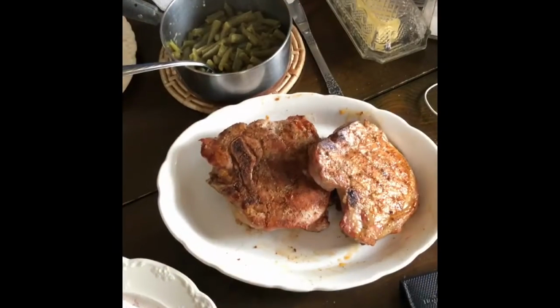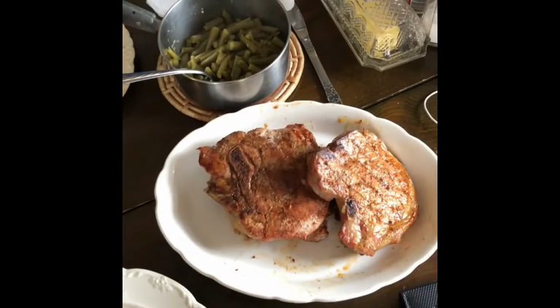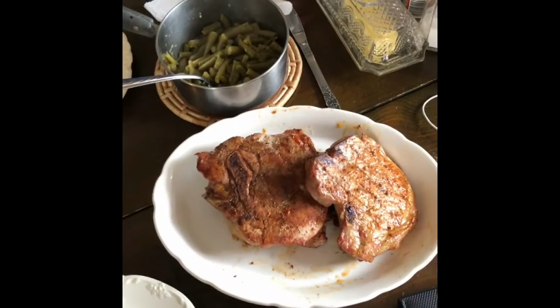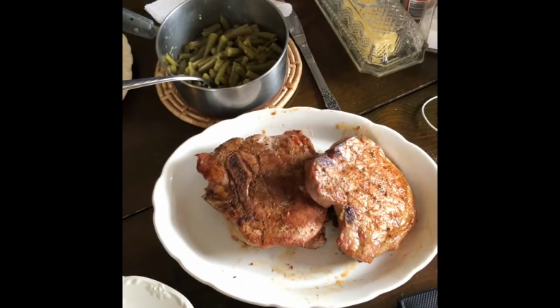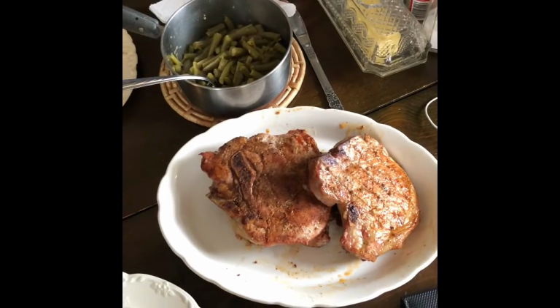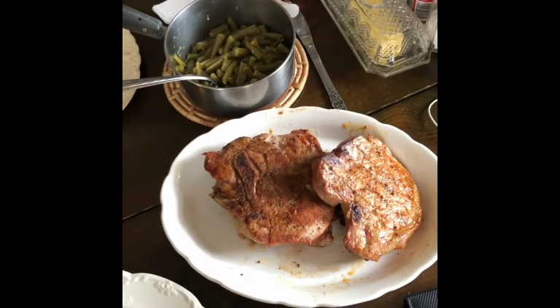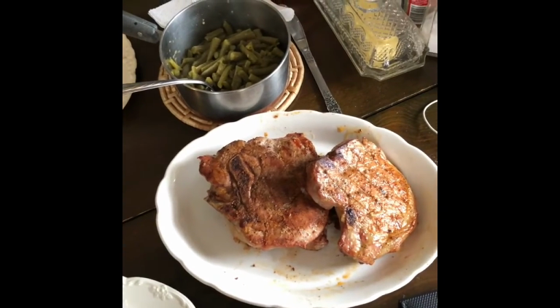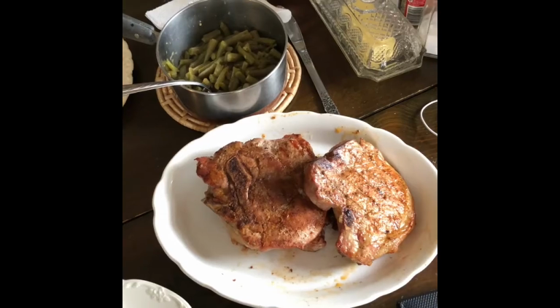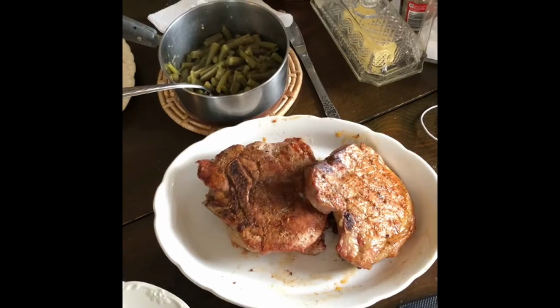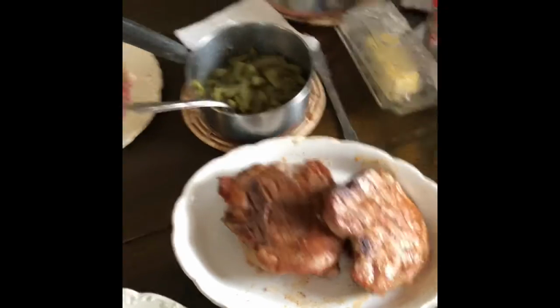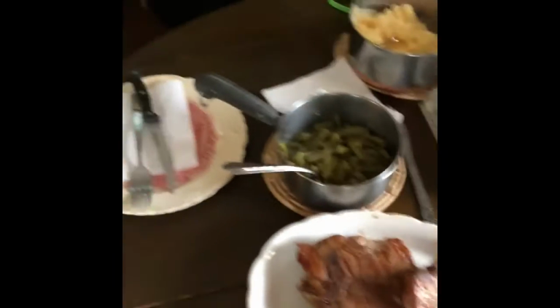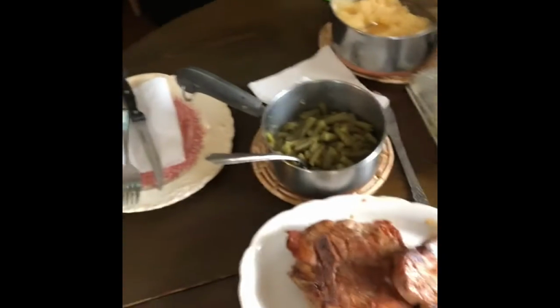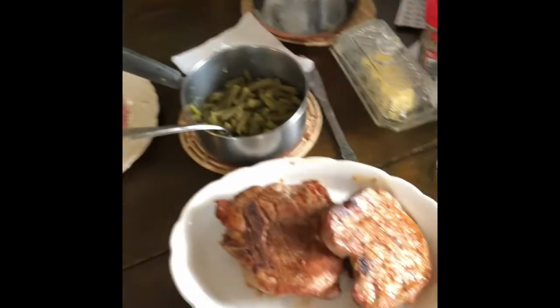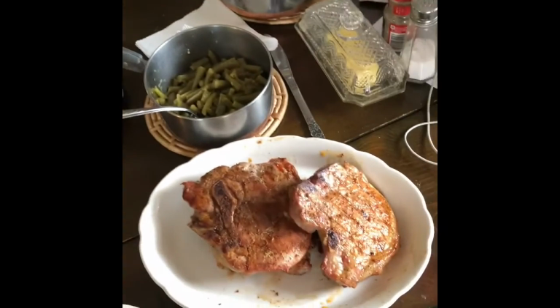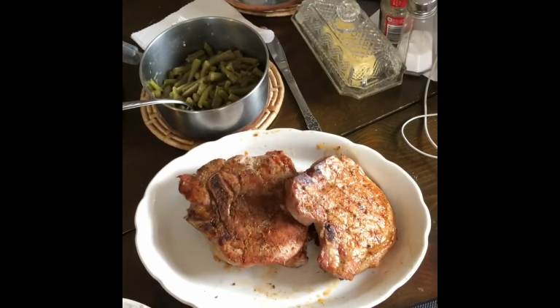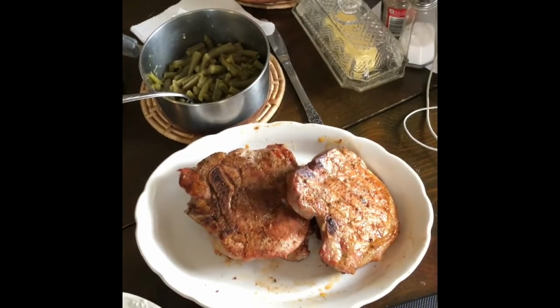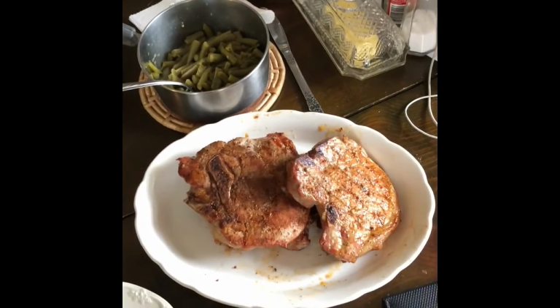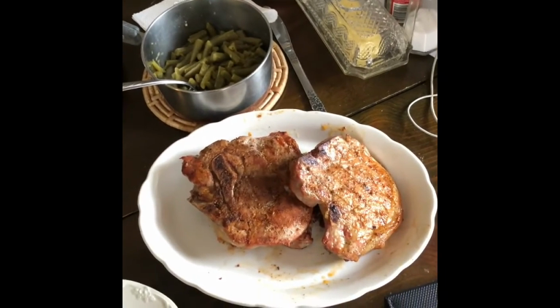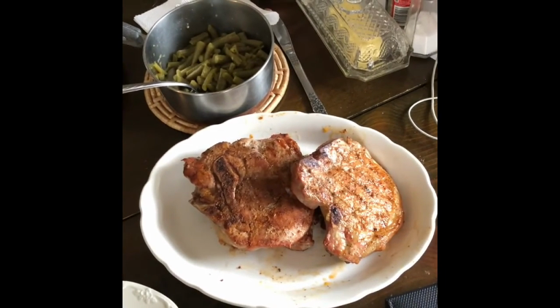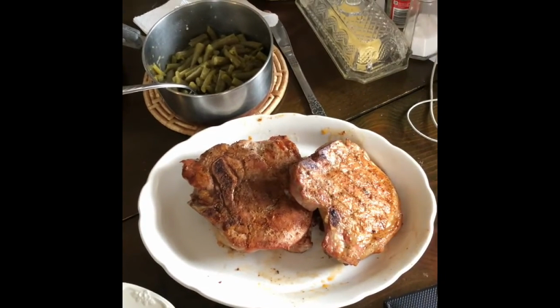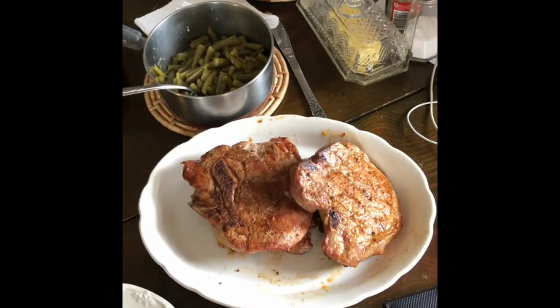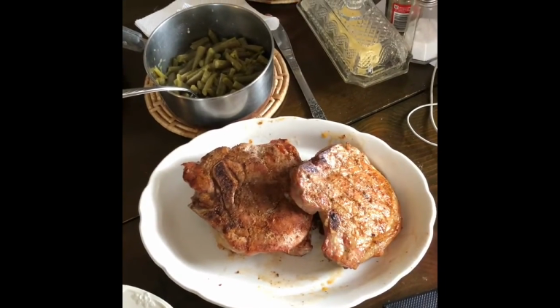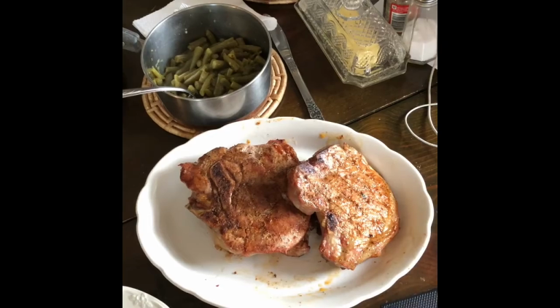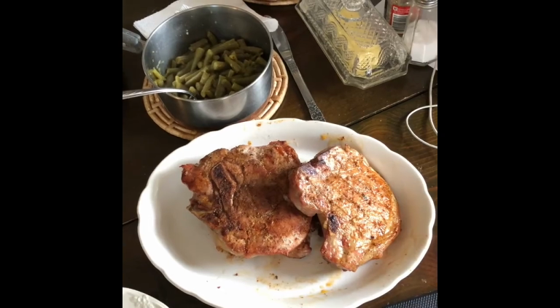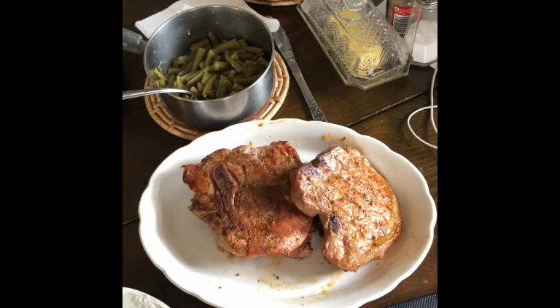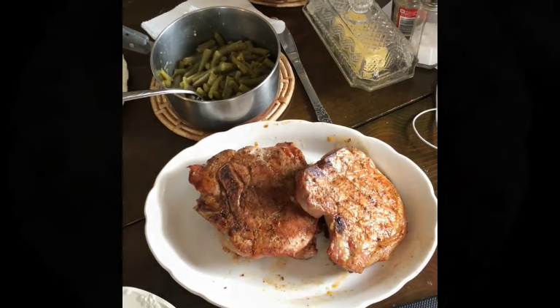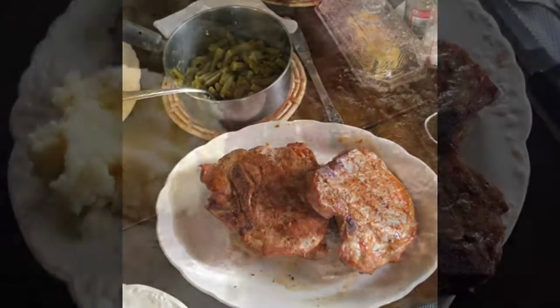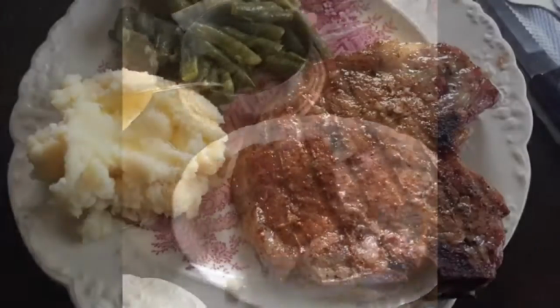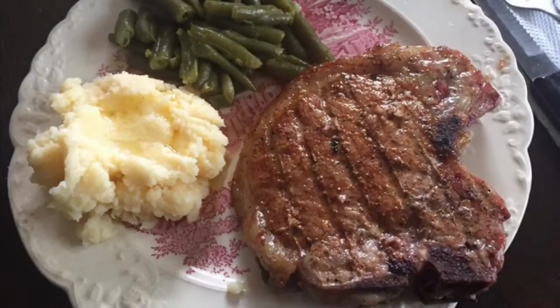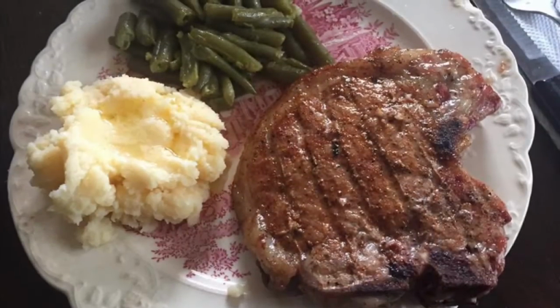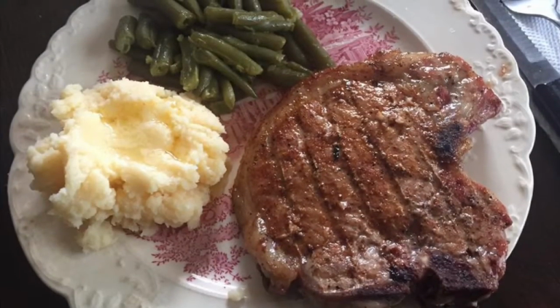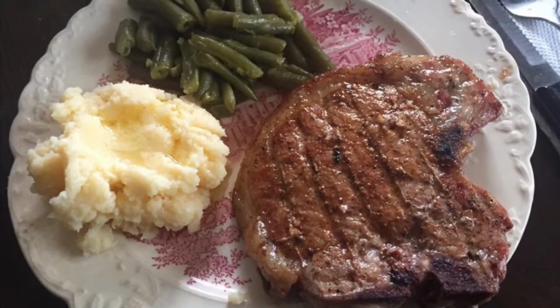That's some green beans, potatoes, green beans, a little Bud Light, and the Zatarains blackened pork chops. They smell so good.